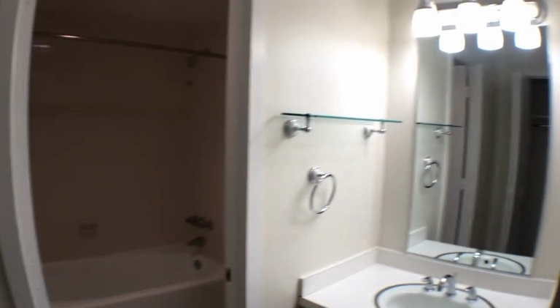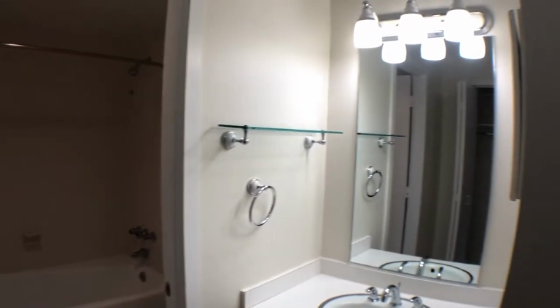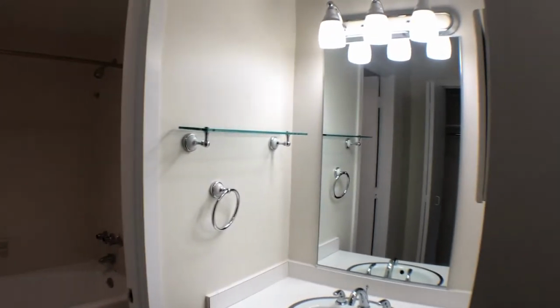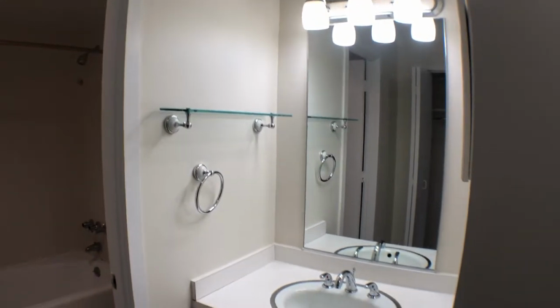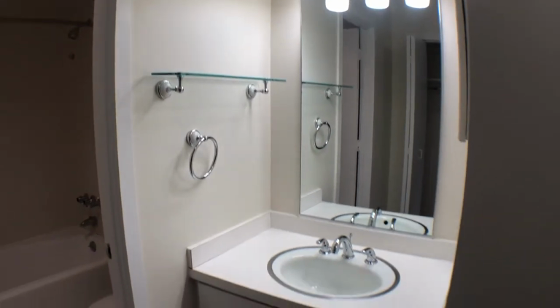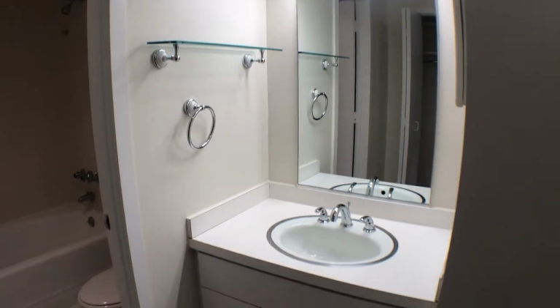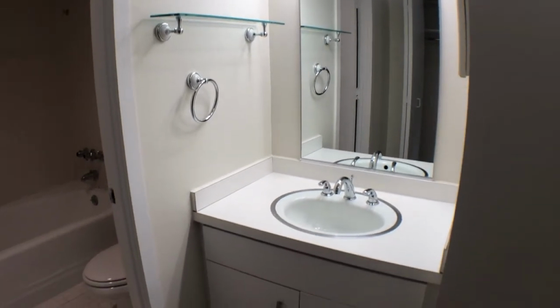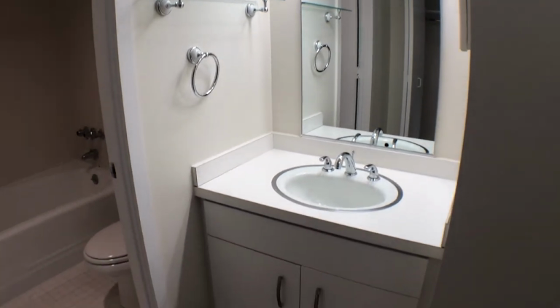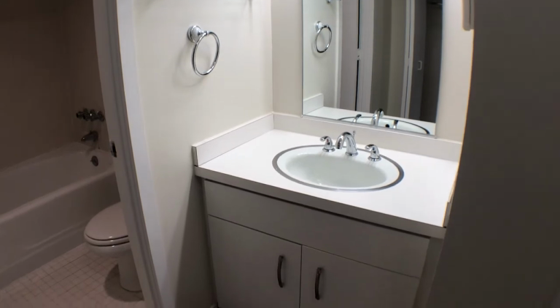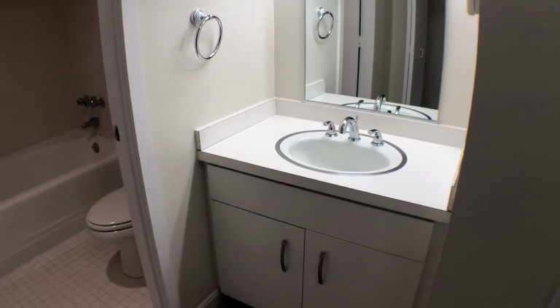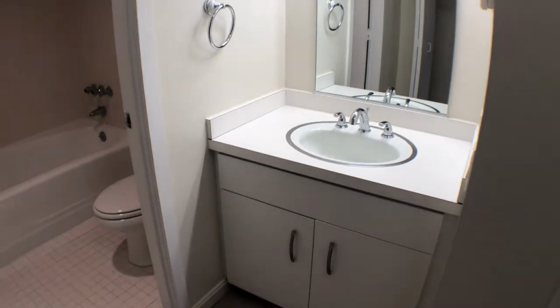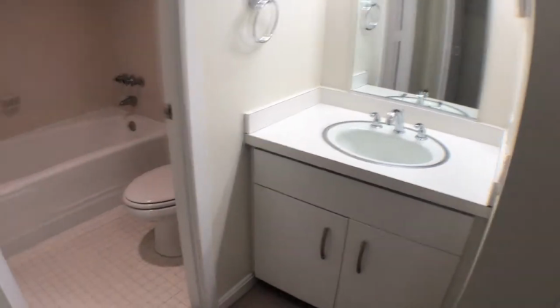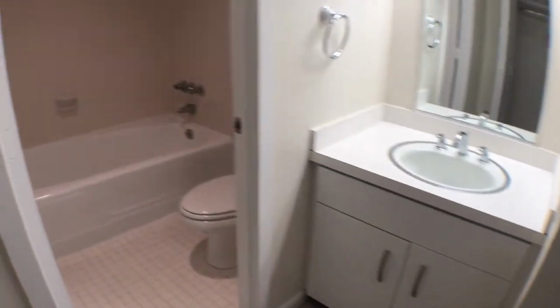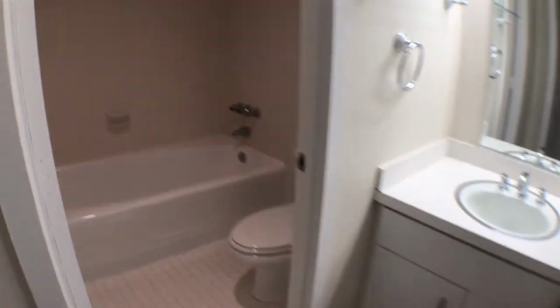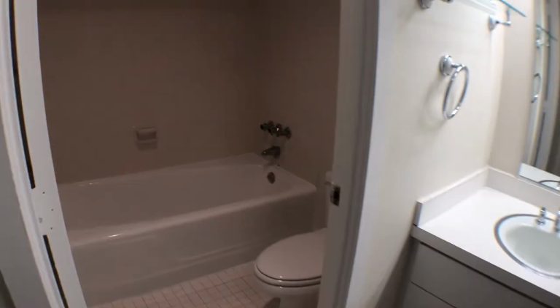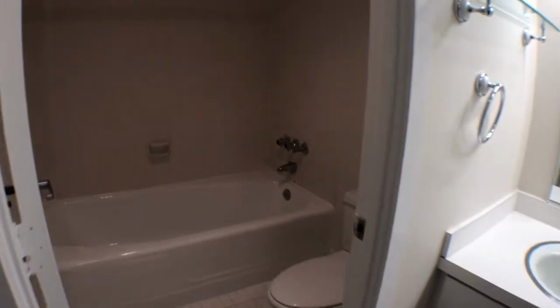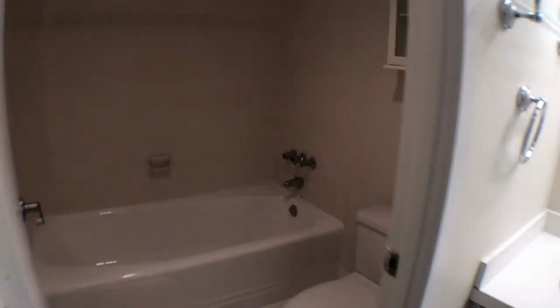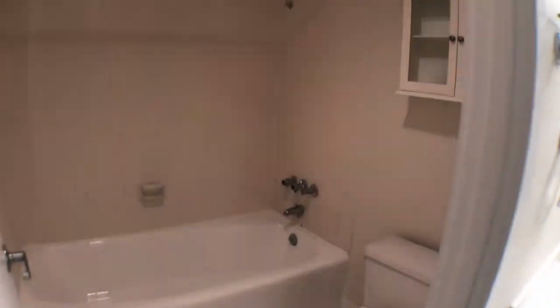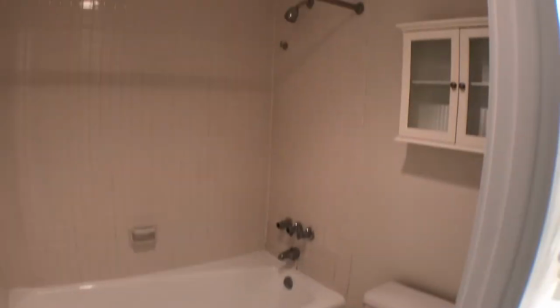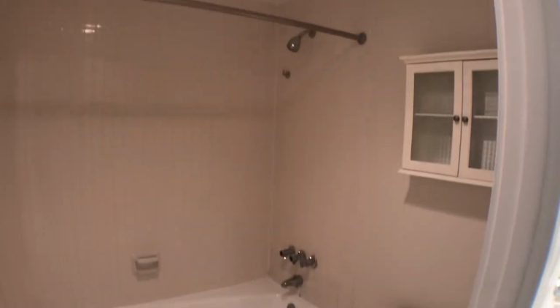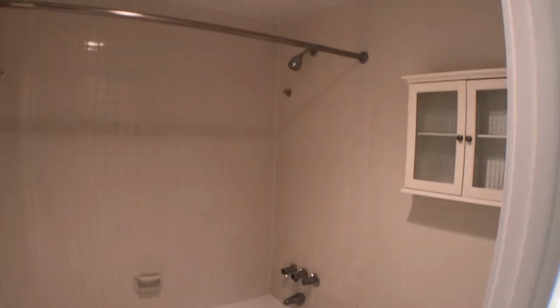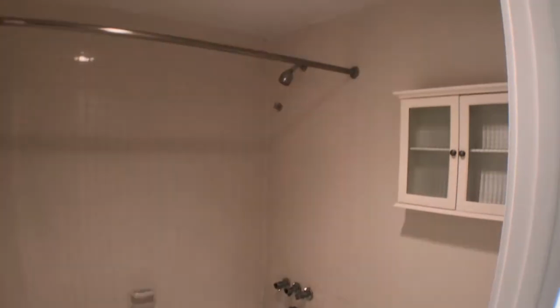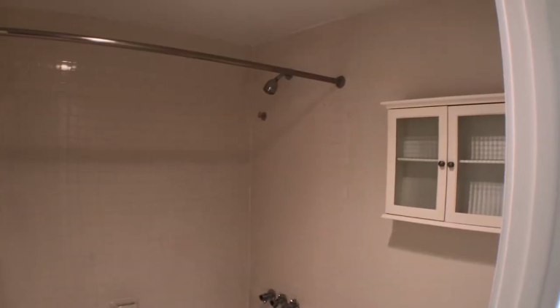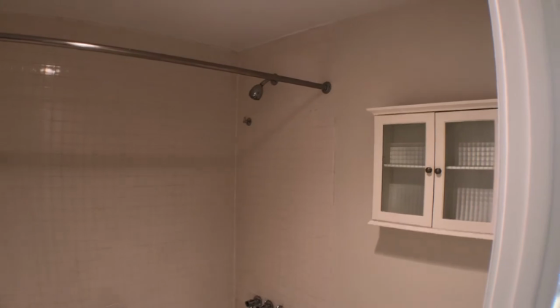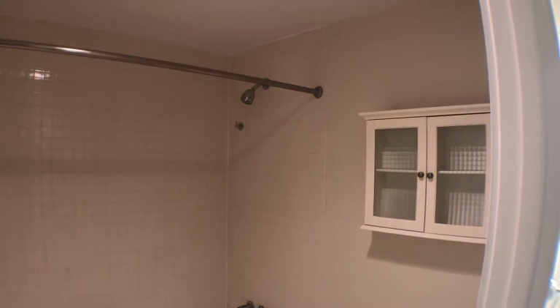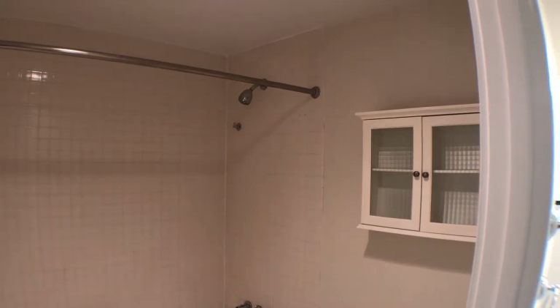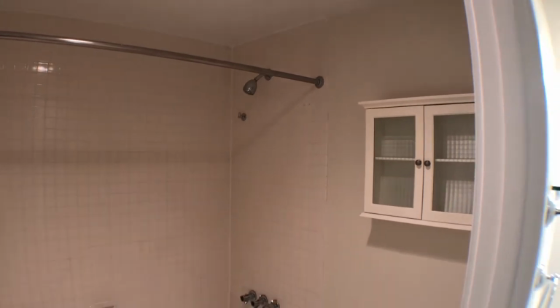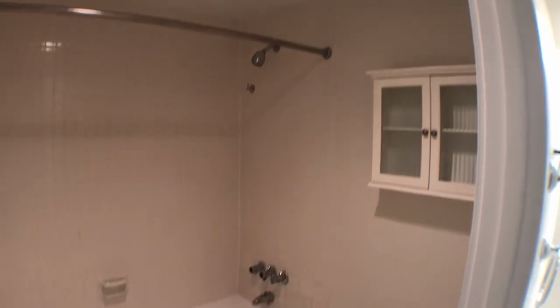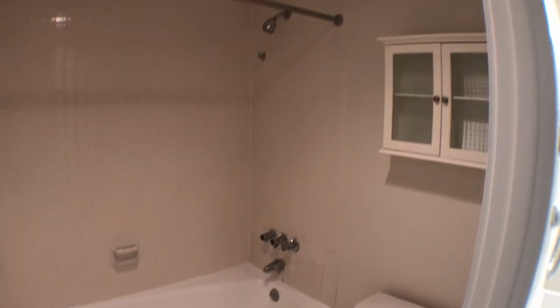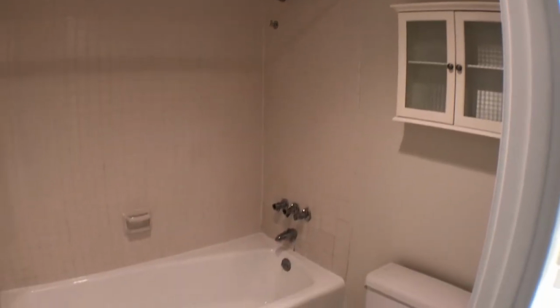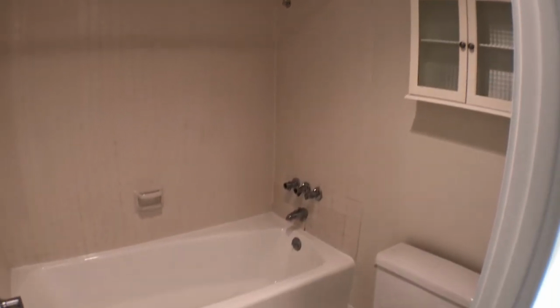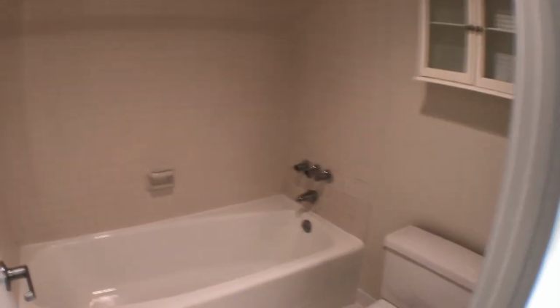Sink. And then bathtub and toilet with a medicine cabinet. Welcome home.